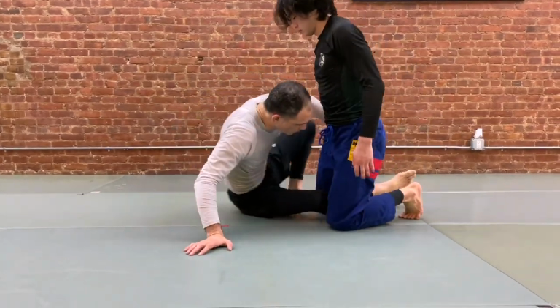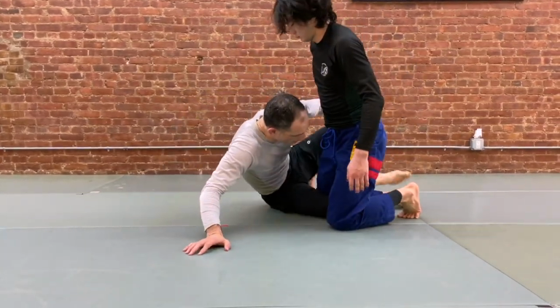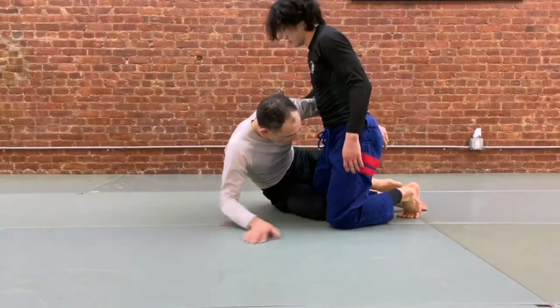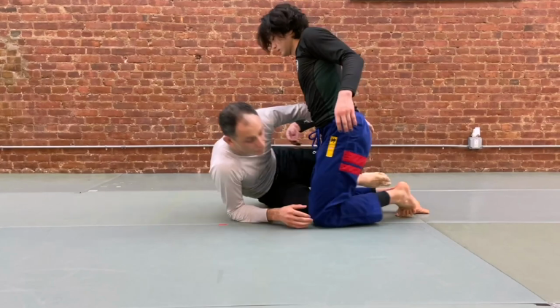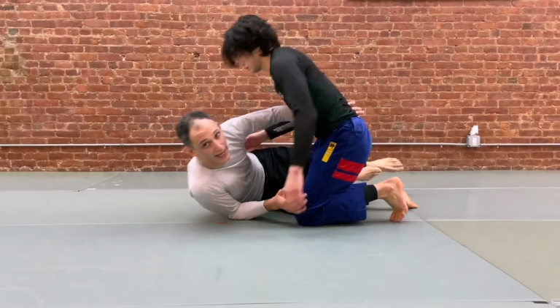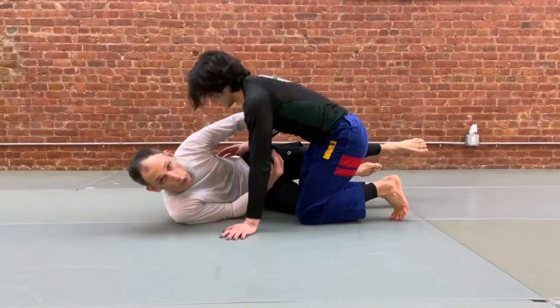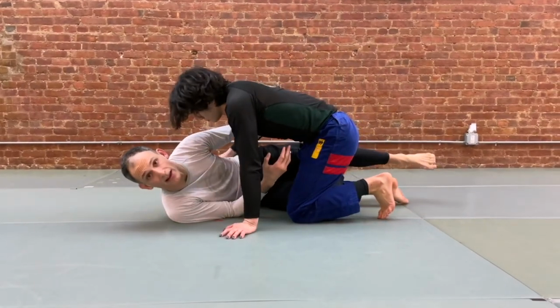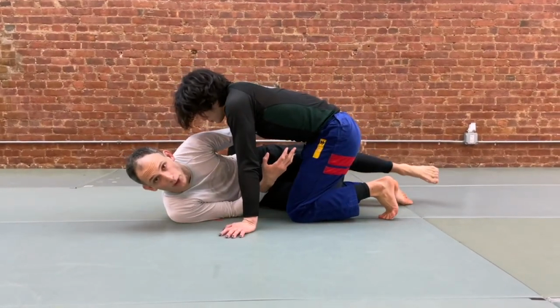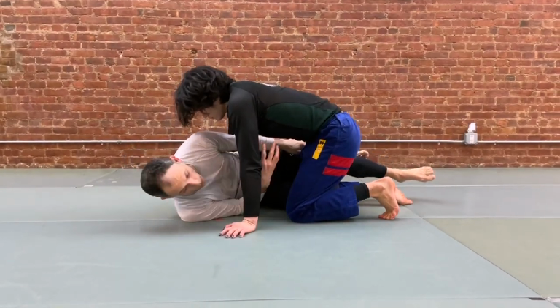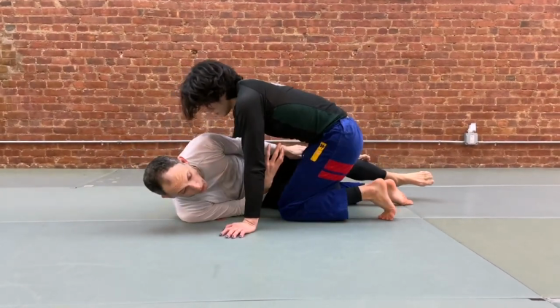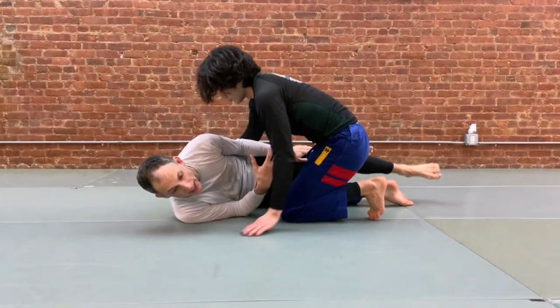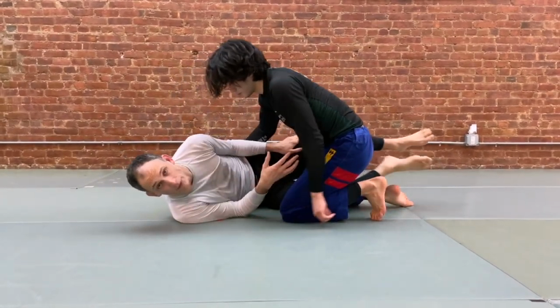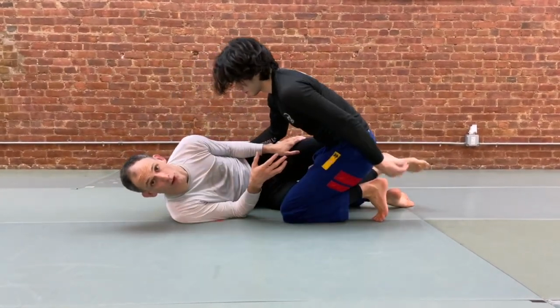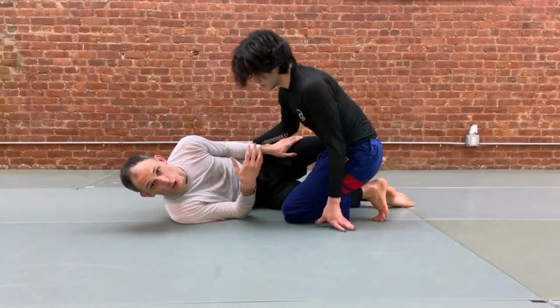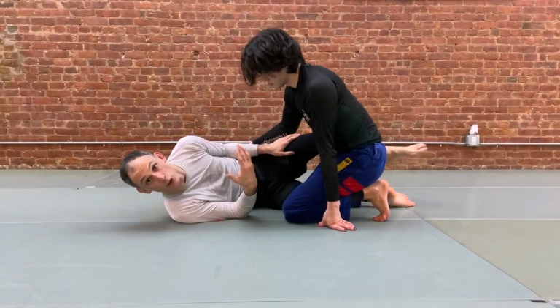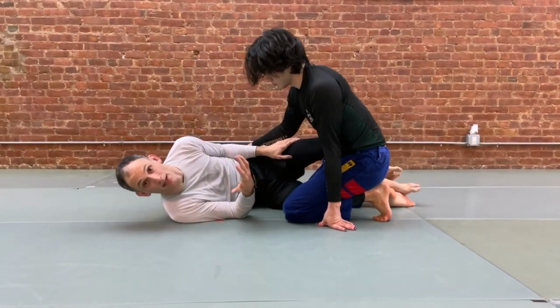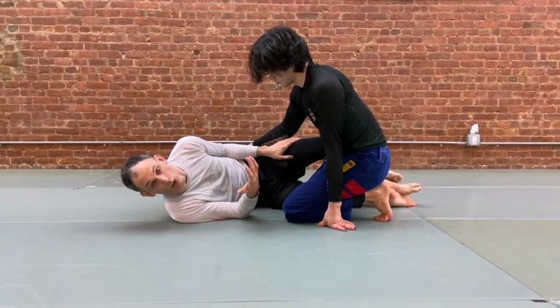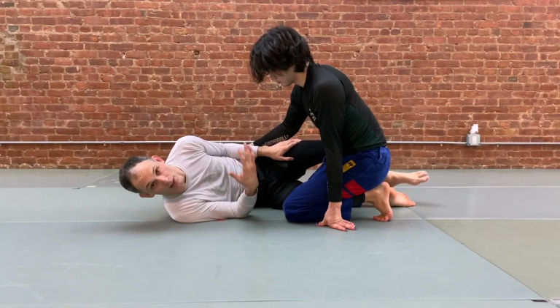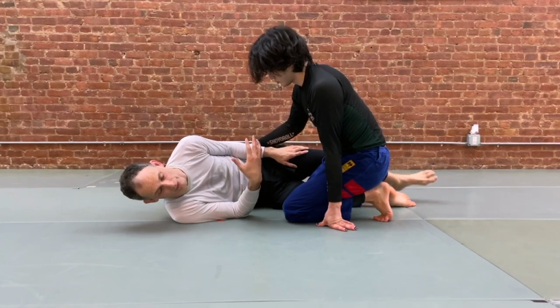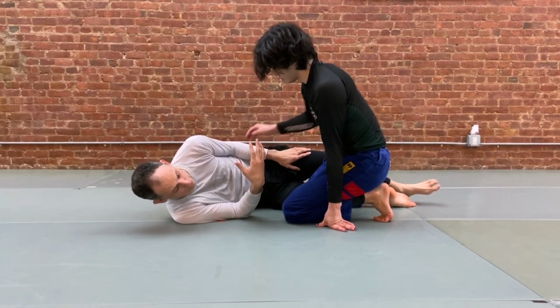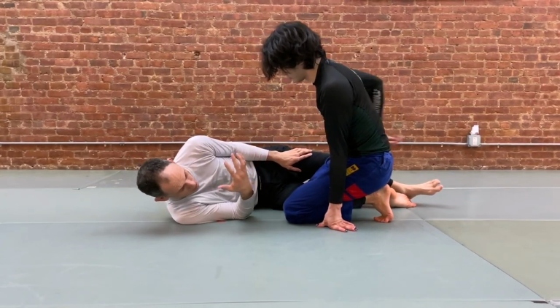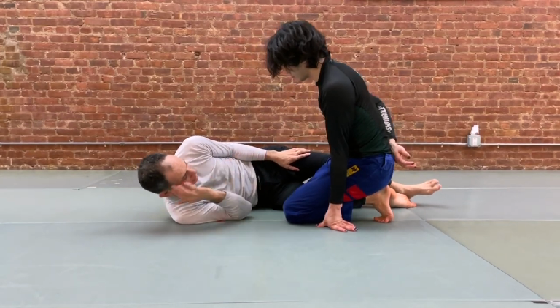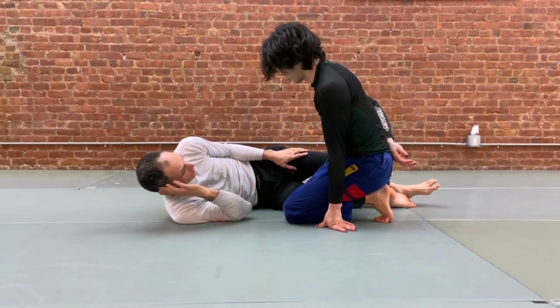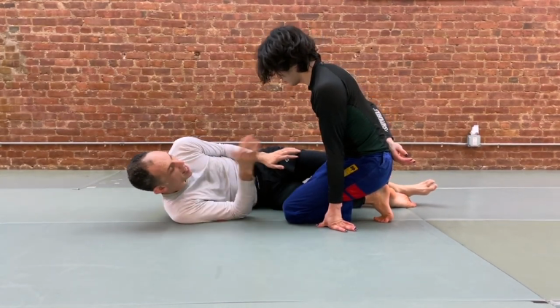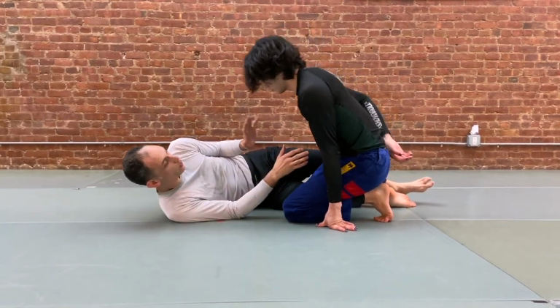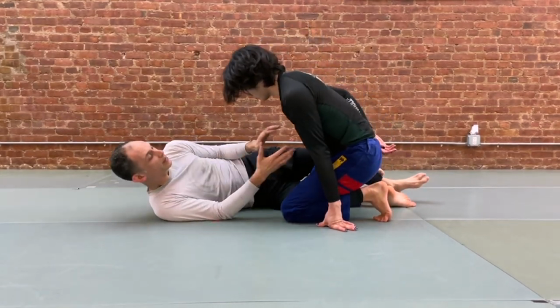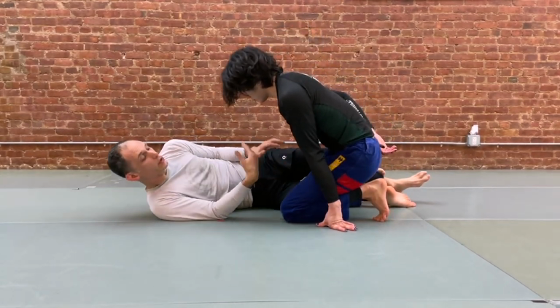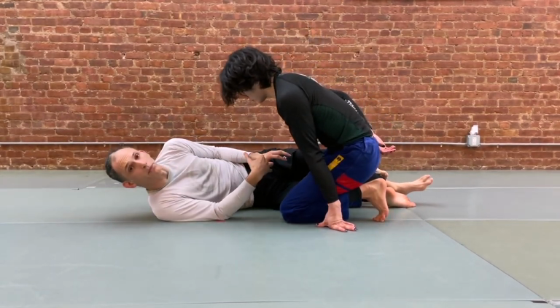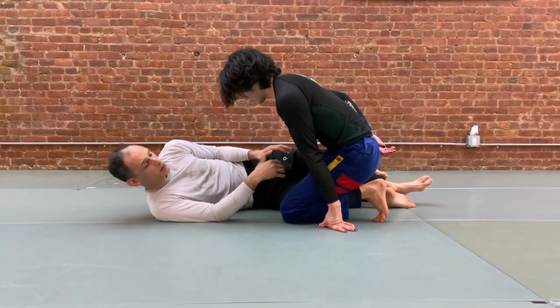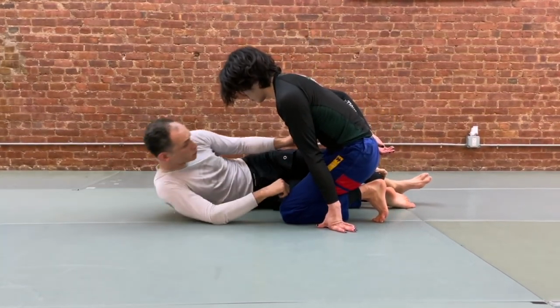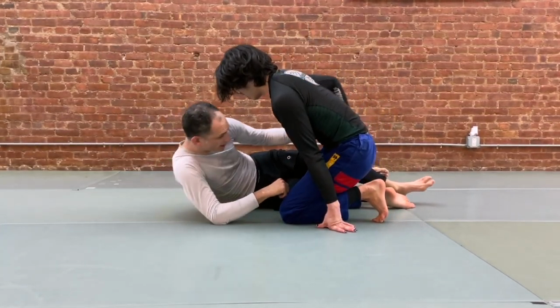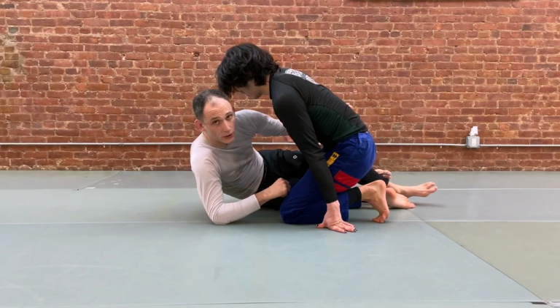We're going to begin in a half guard — any sort of half guard where we're on our side, we have our partner's leg trapped. Your legs can be crossed, you can have a figure four, it doesn't really matter. And what we would like to do from the bottom is we're usually looking to take an underhook.